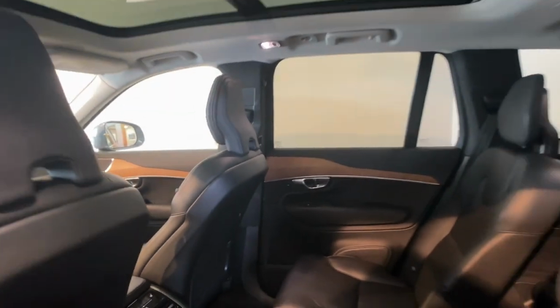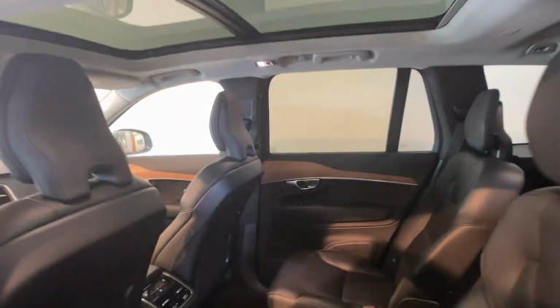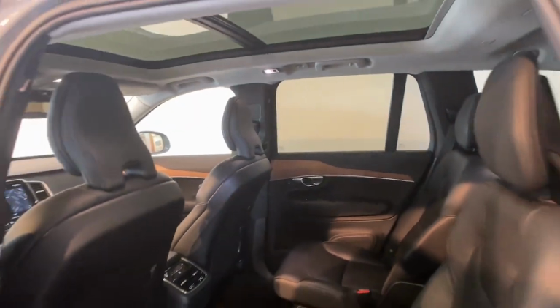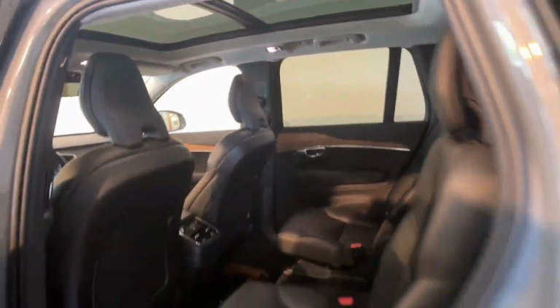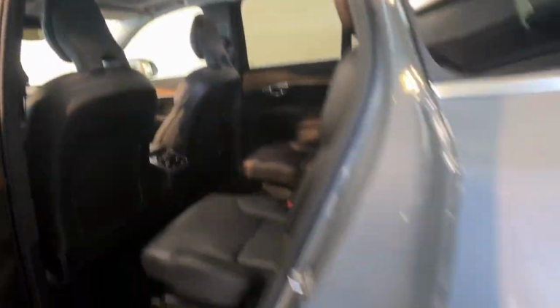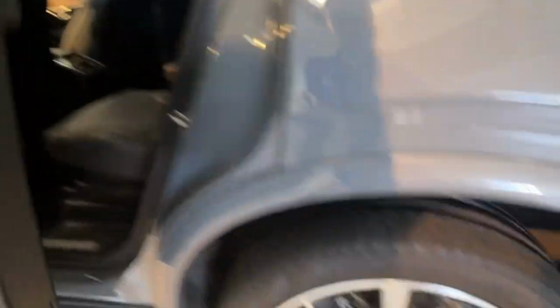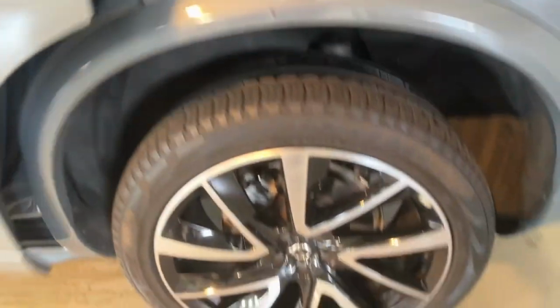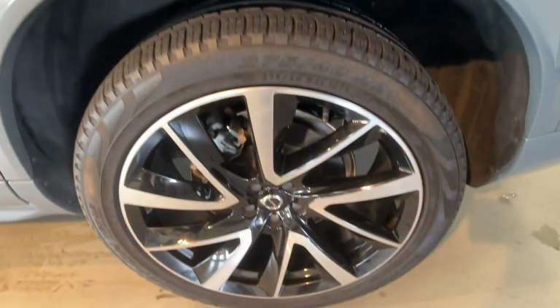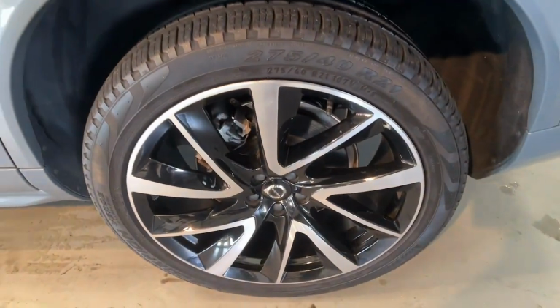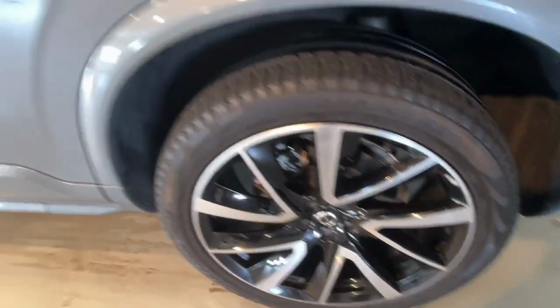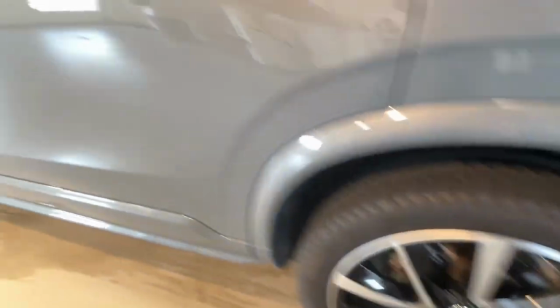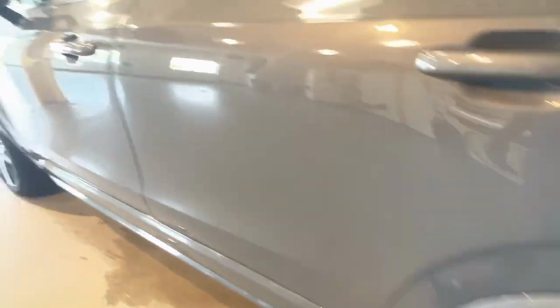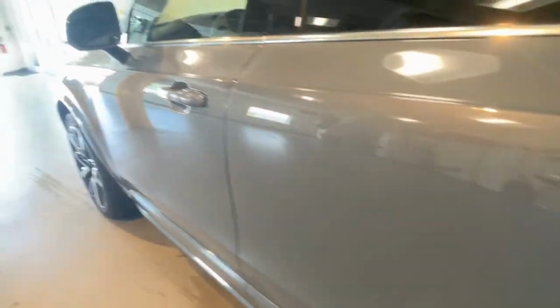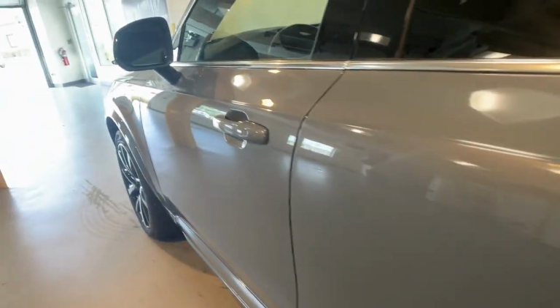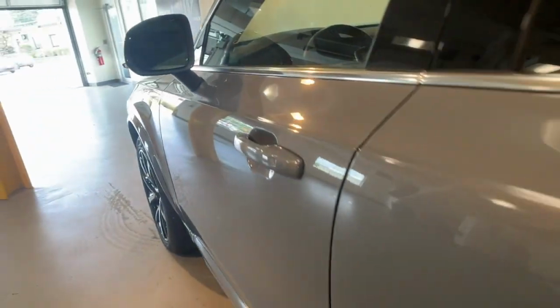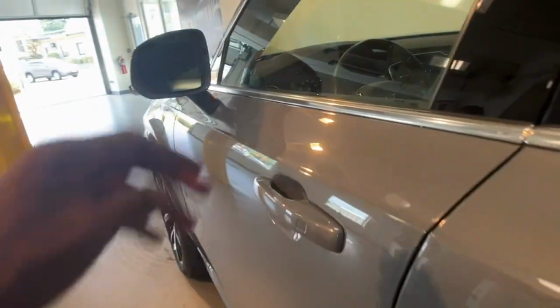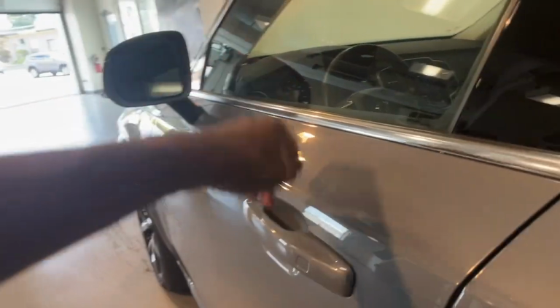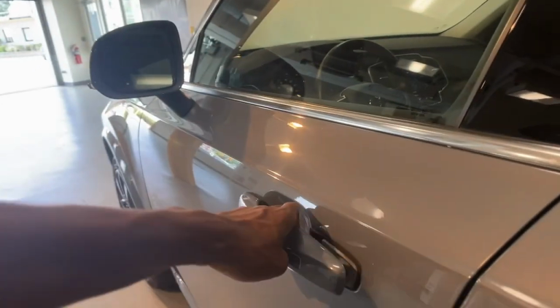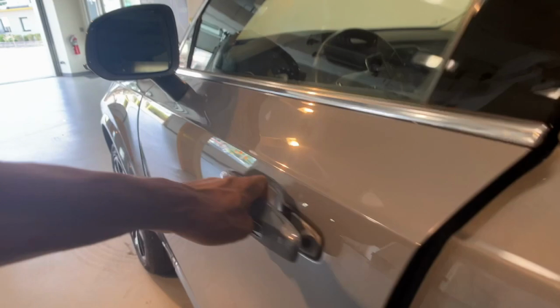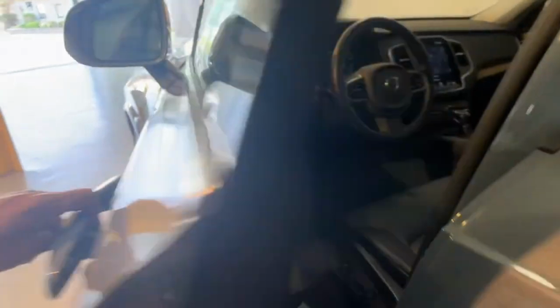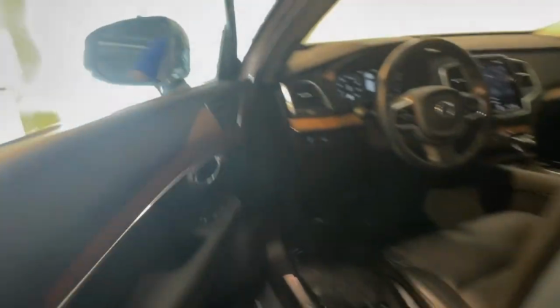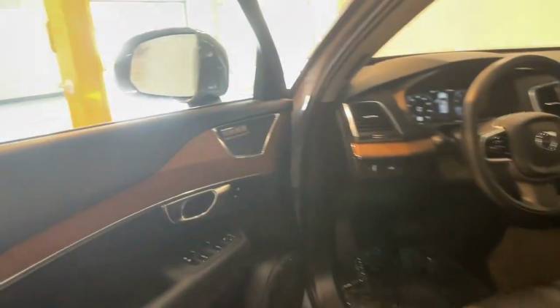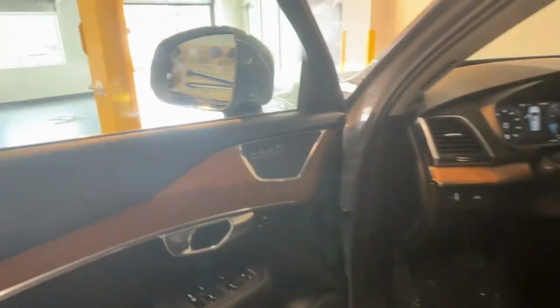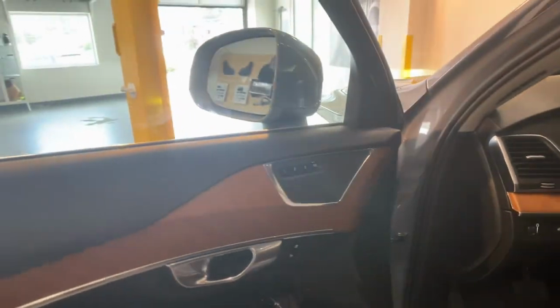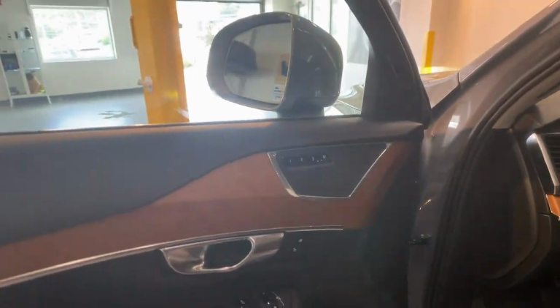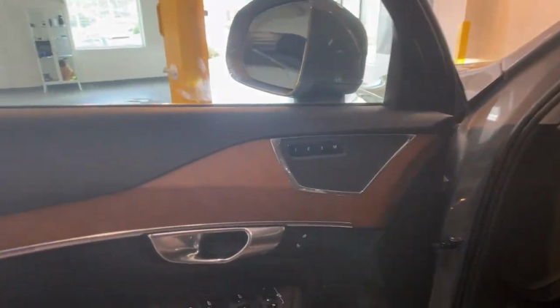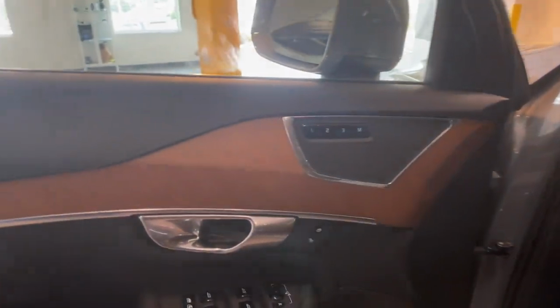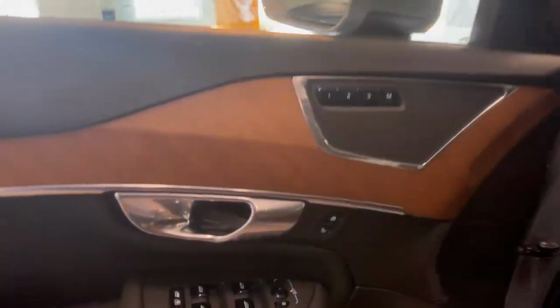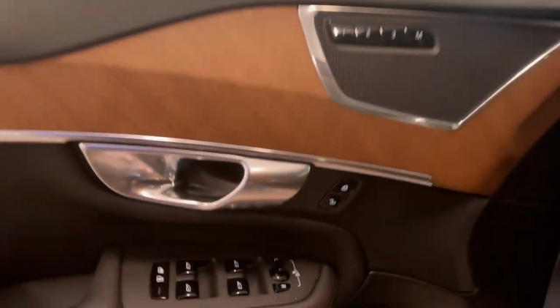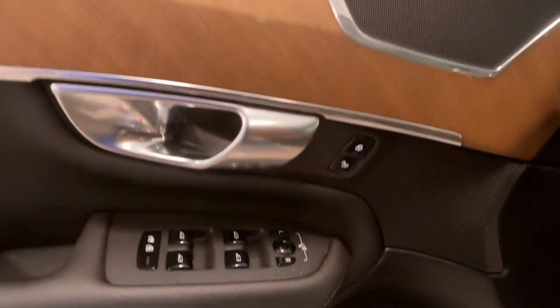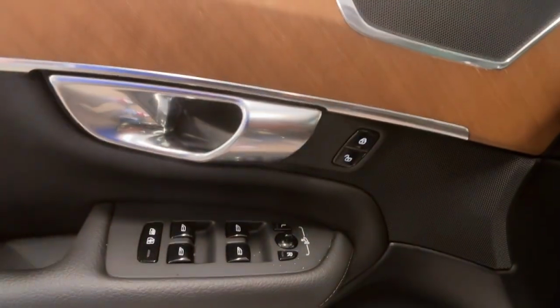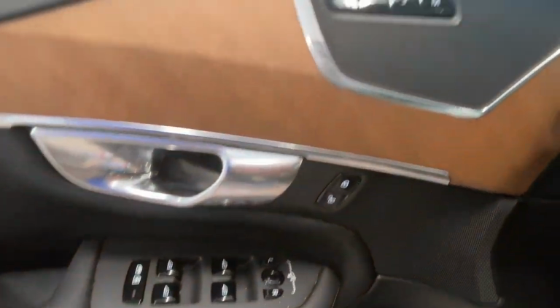Feel excited about the journey when you're at the wheel of this finely crafted XC90. Treat yourself to a test drive today — our staff will toss you the keys and give you an outstanding customer experience.